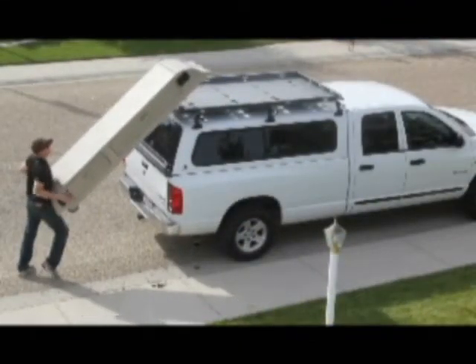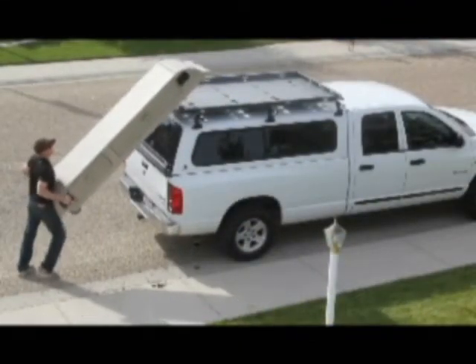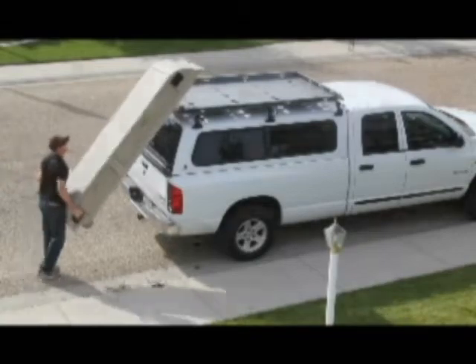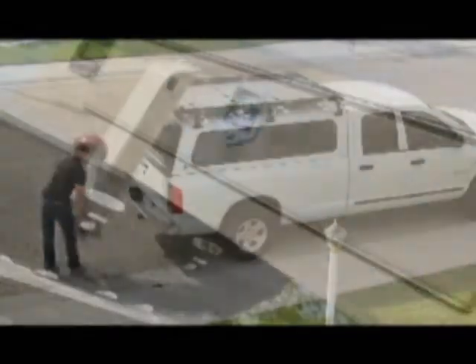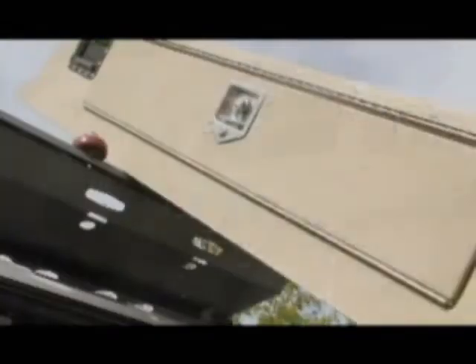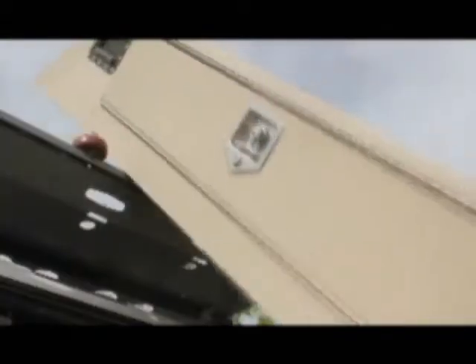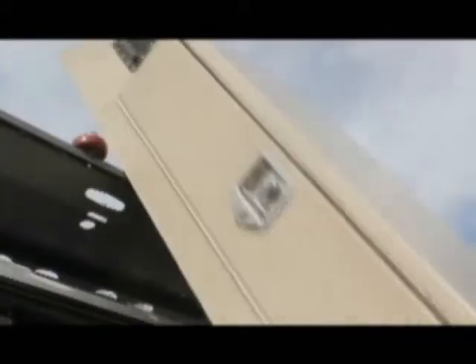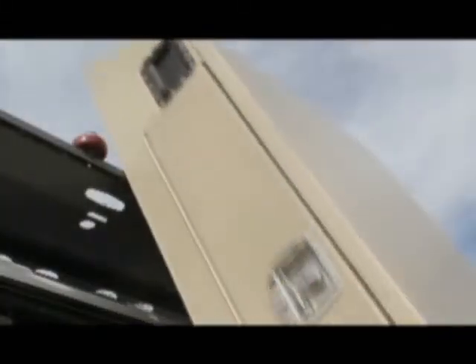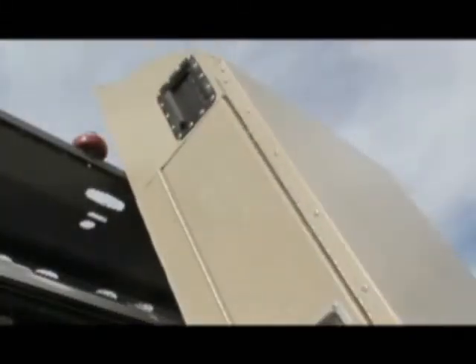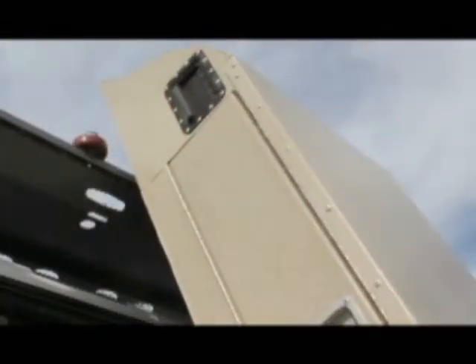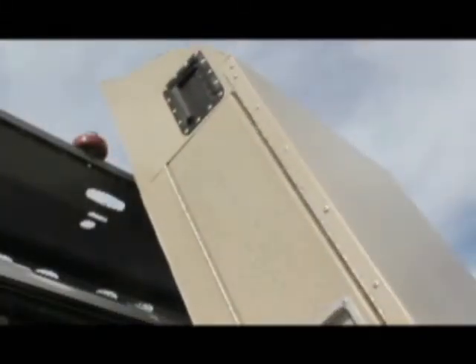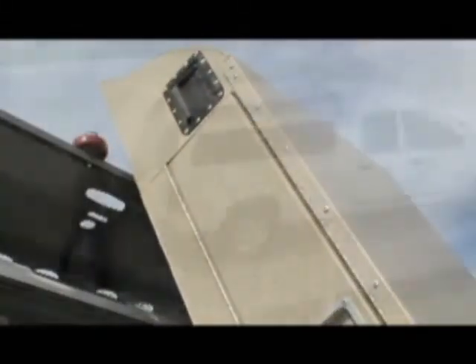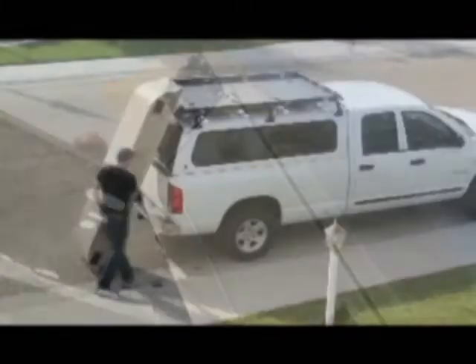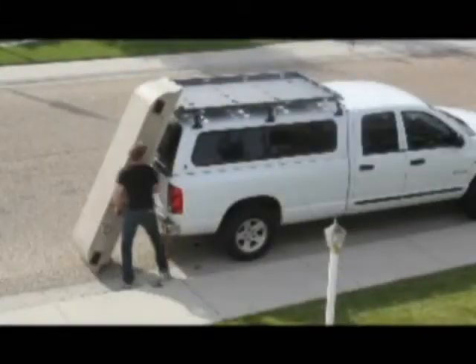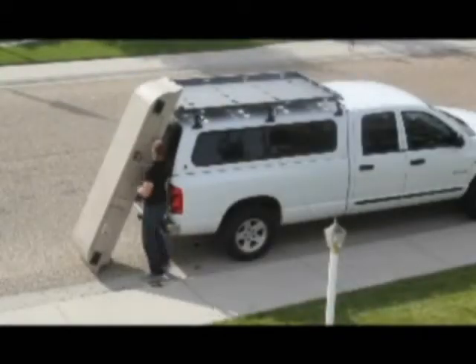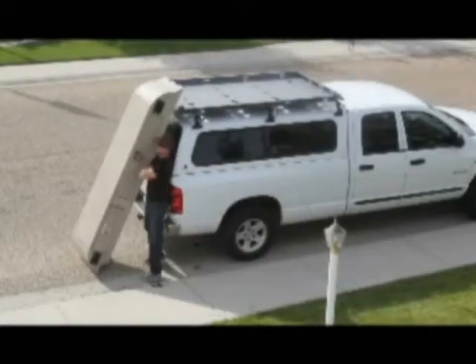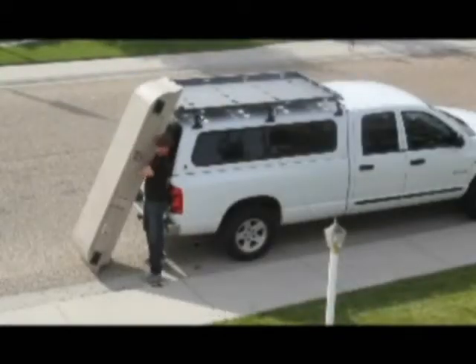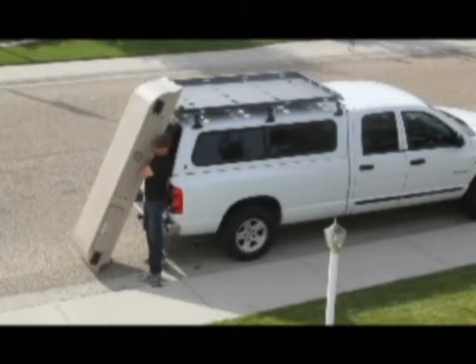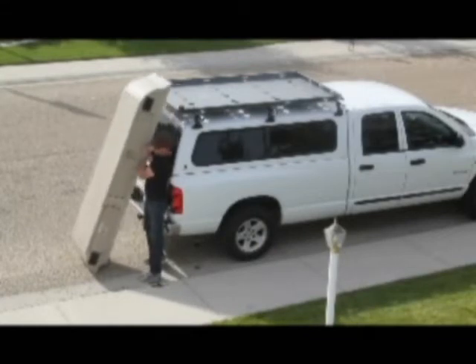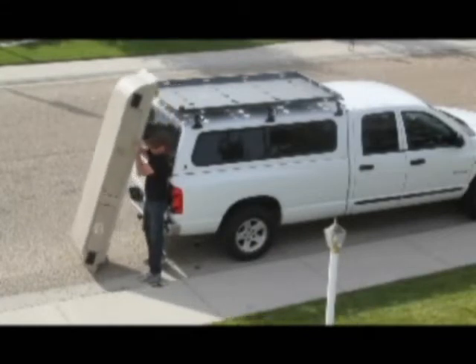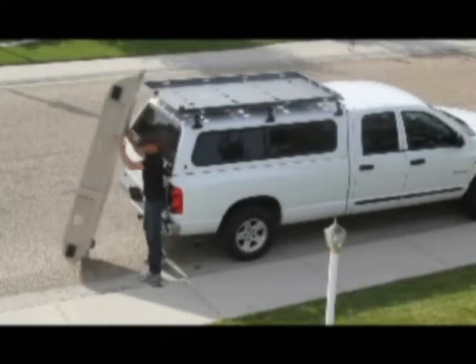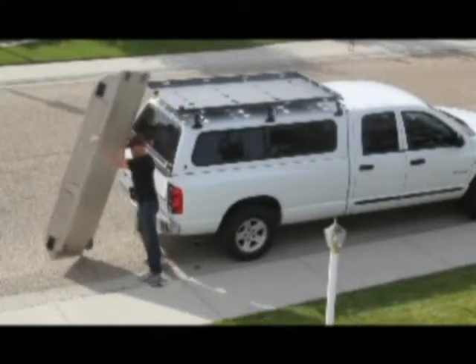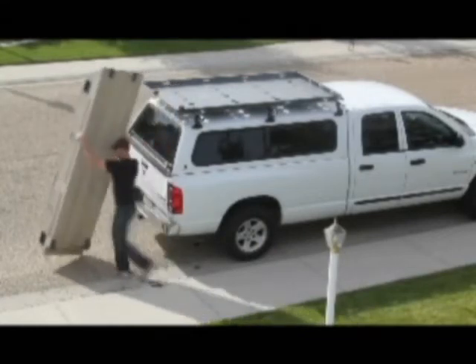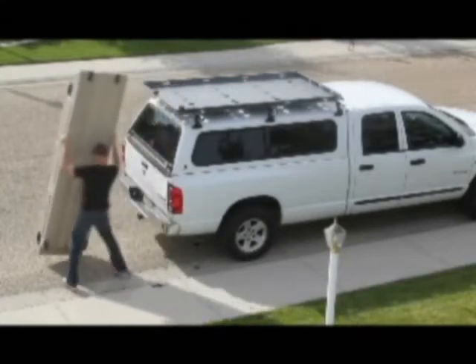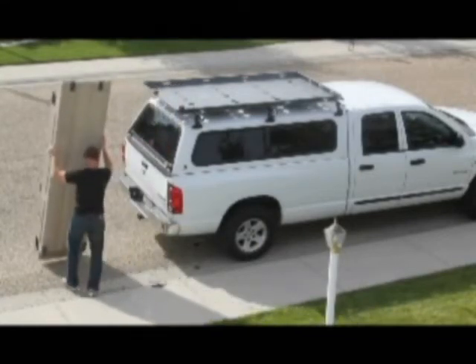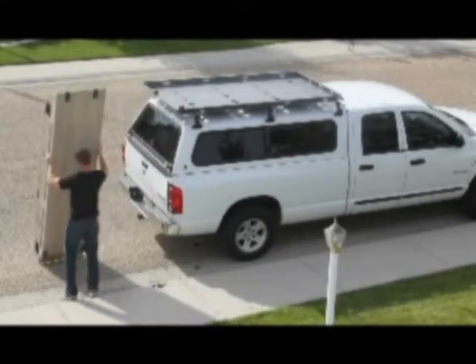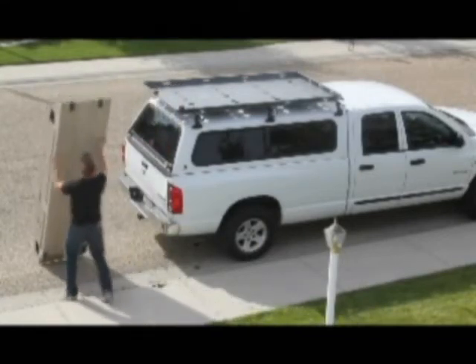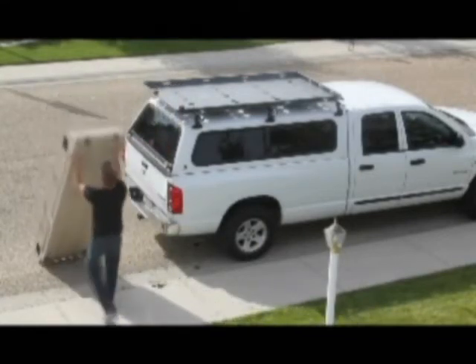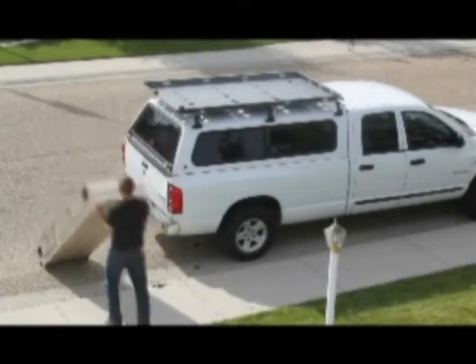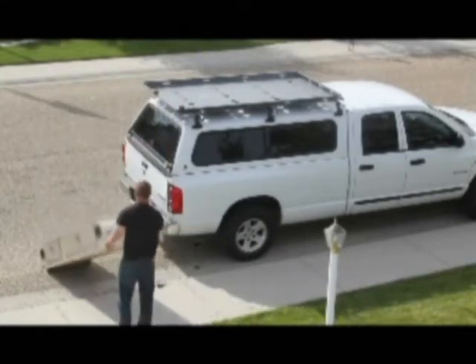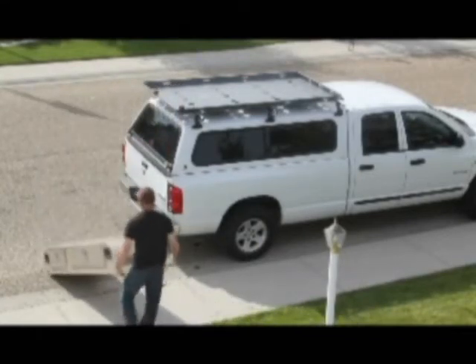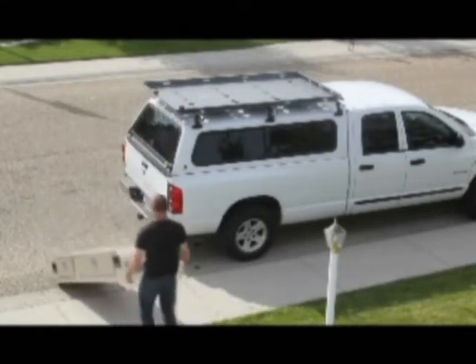Ideally, the Rev Rack system will be made for a wide range of pickups, SUVs, and even smaller passenger cars. Picture a tray 5 feet long, for example, at shoulder height on a much smaller vehicle than this one.